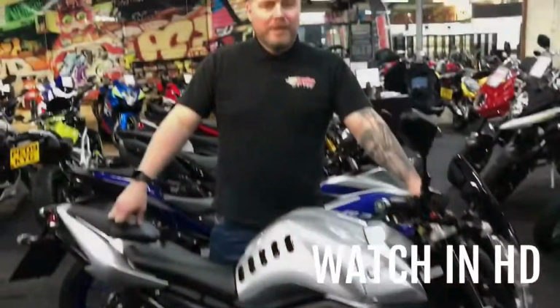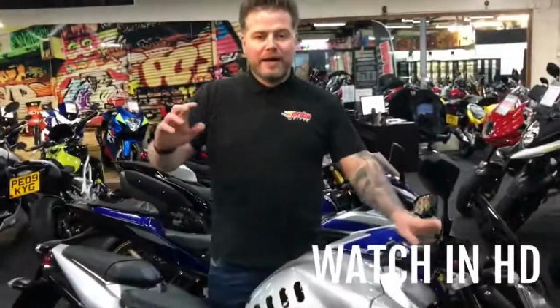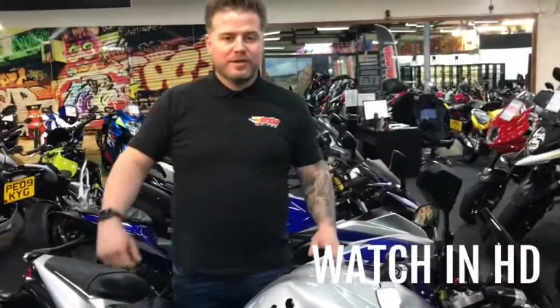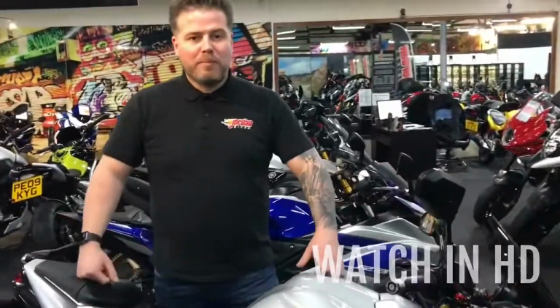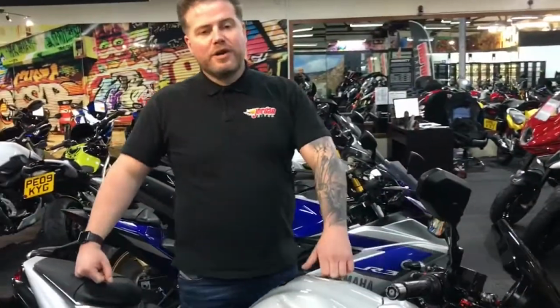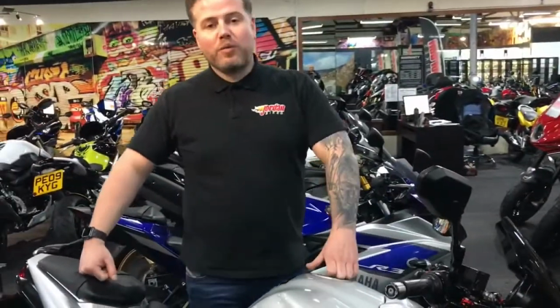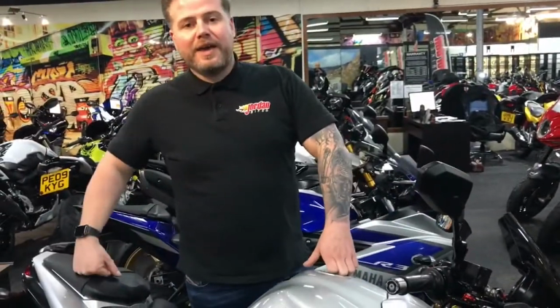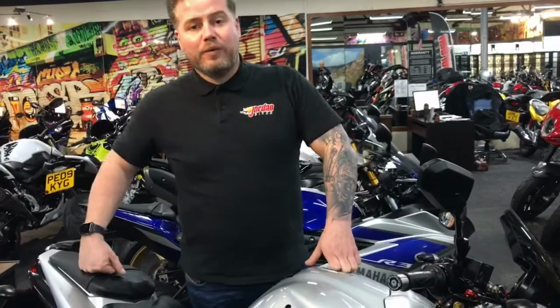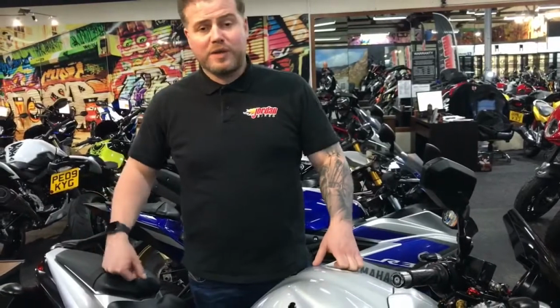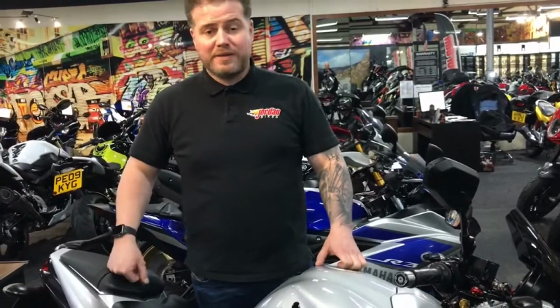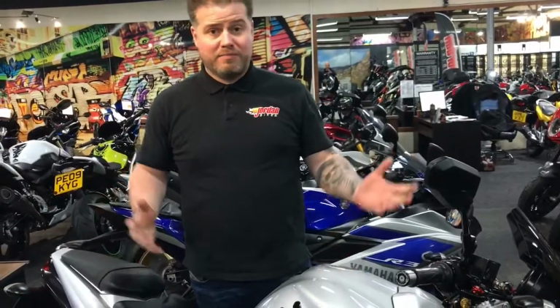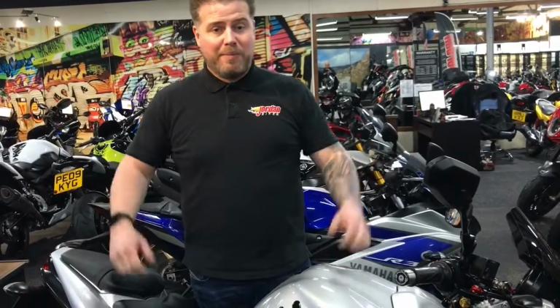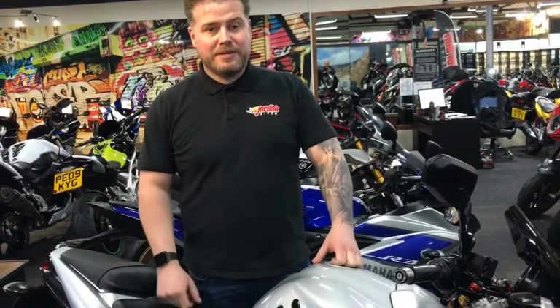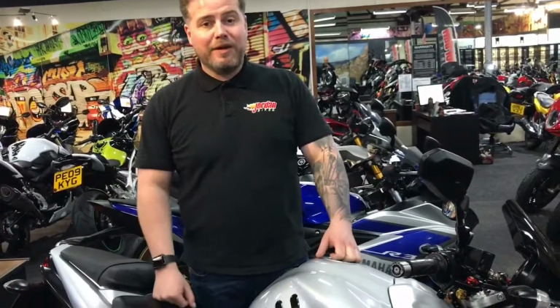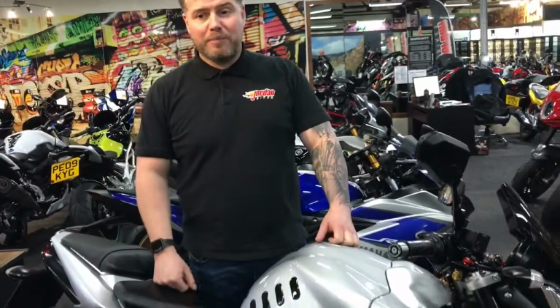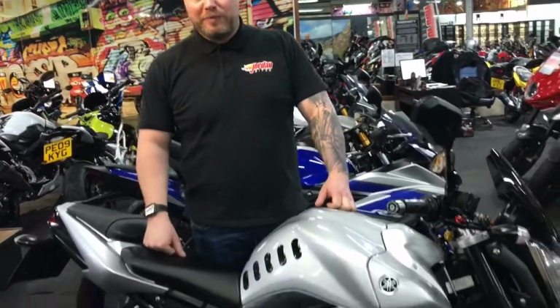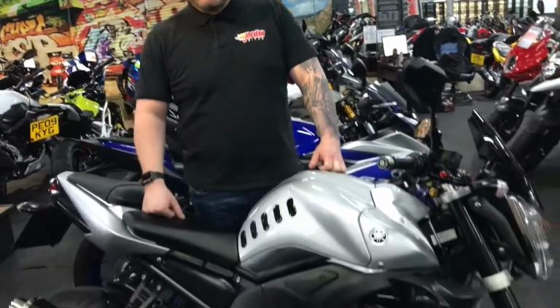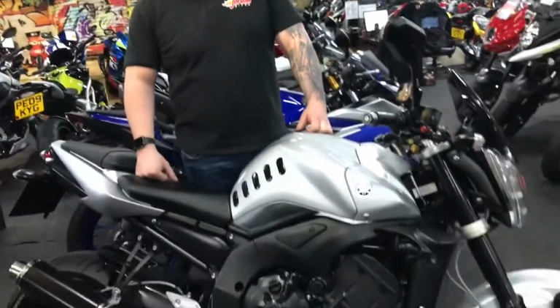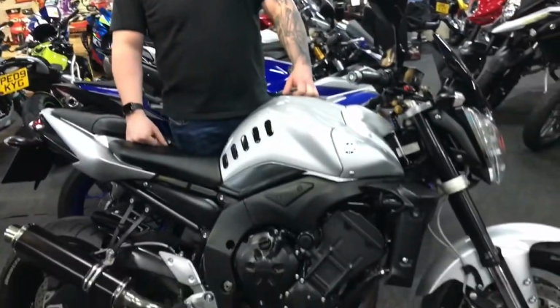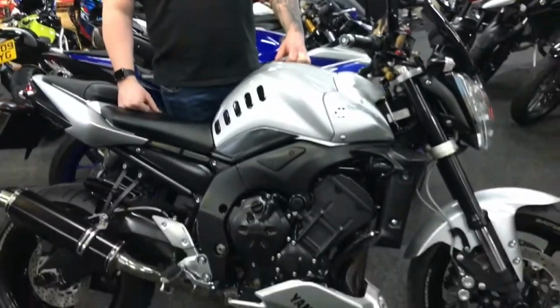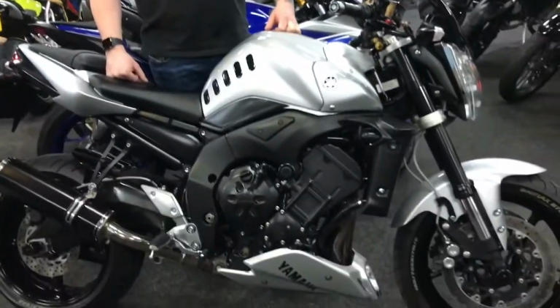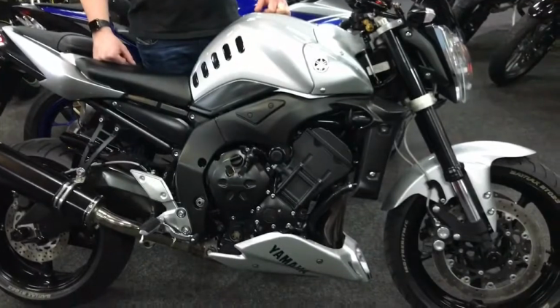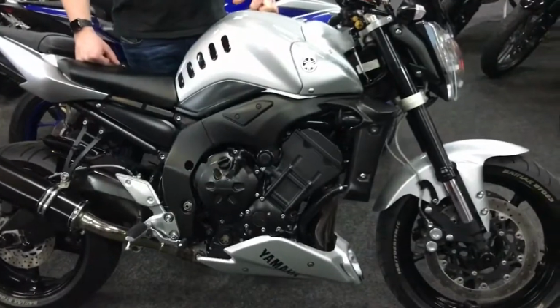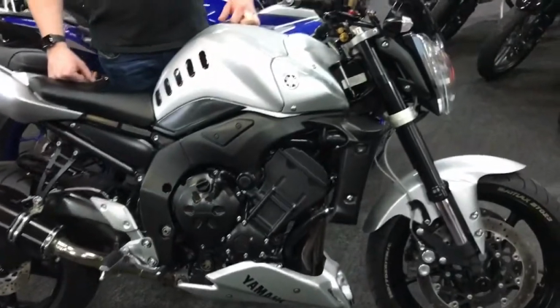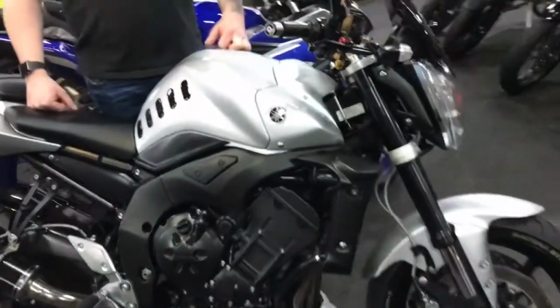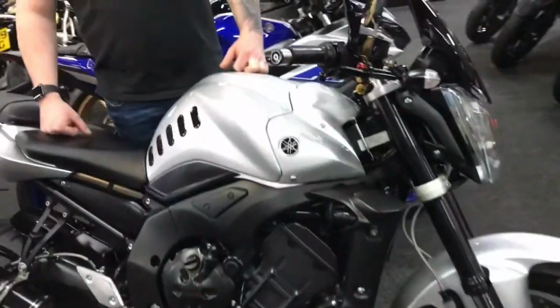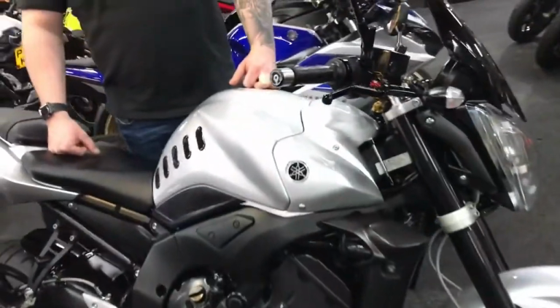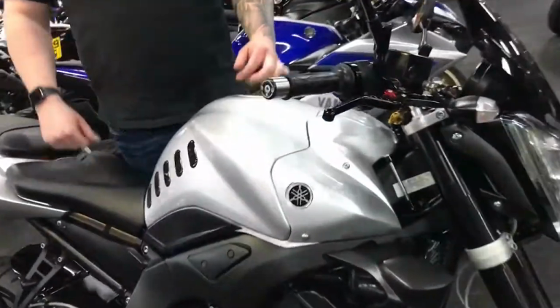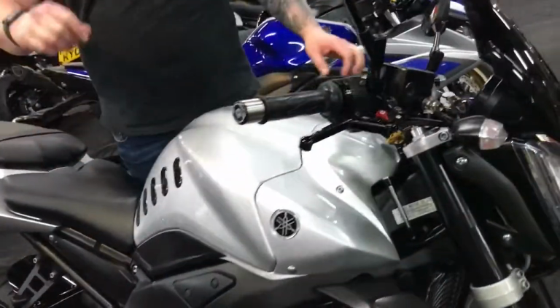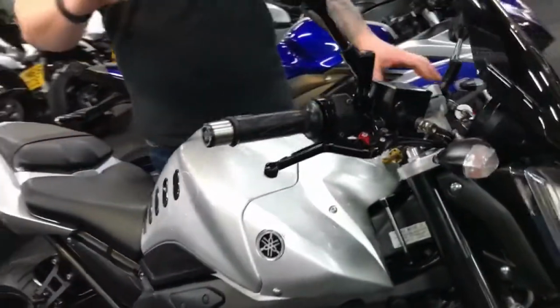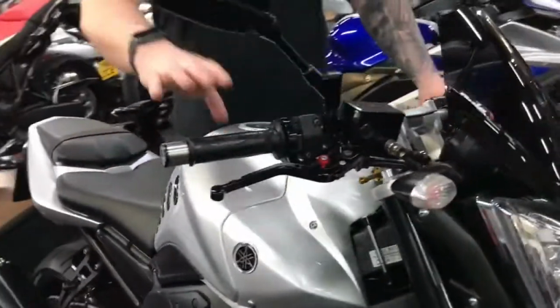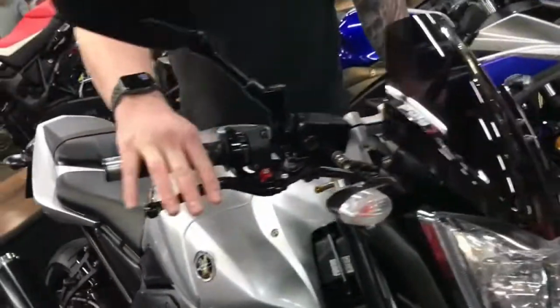Hey guys, Jason at Jordan Bike. It's got an FZ1 for you here. We've sold this previously and just happy to sell it again really — beautiful, beautiful thing. 2008, on an 08 plate, tons and tons of bits on it, so I'll list them all out for you.